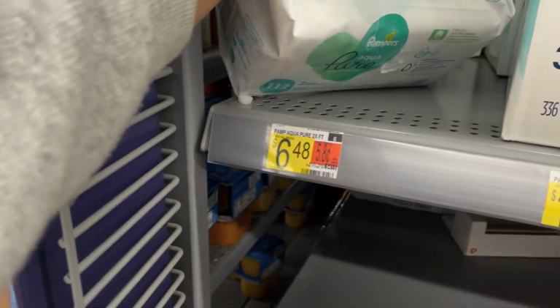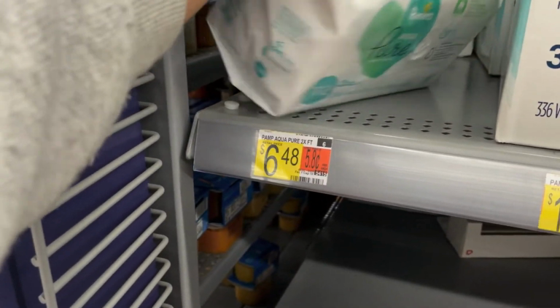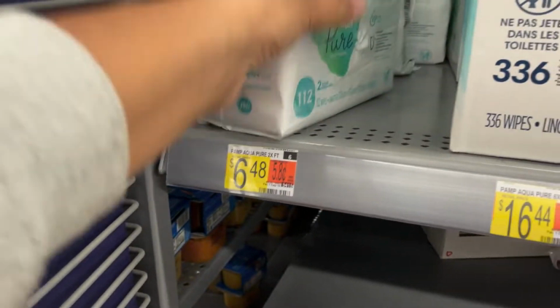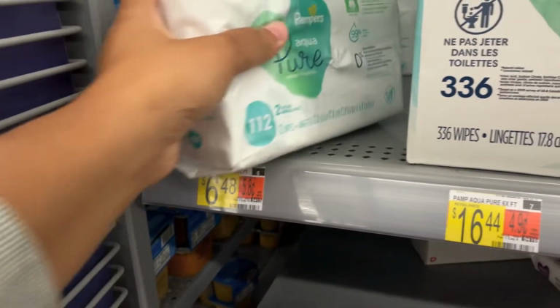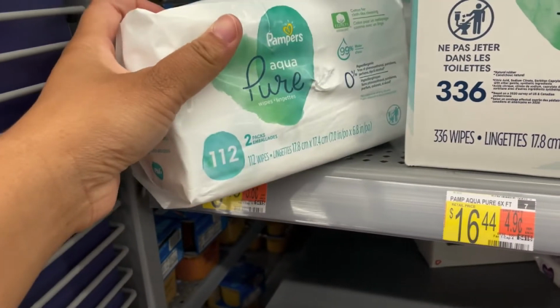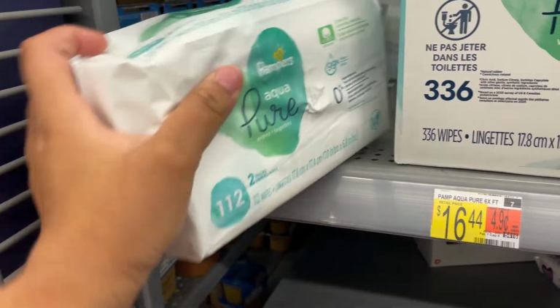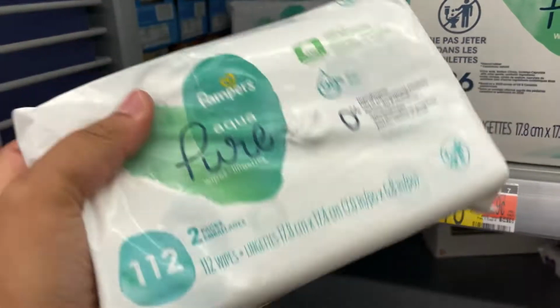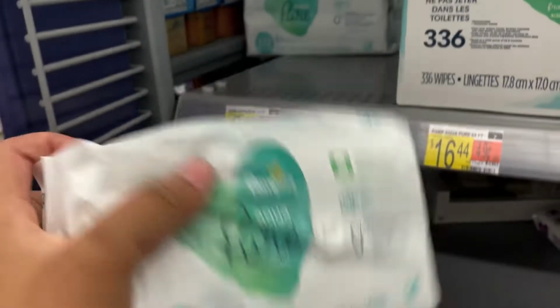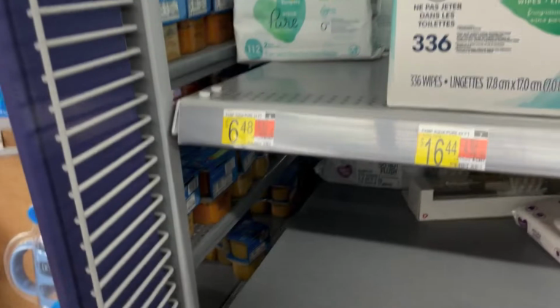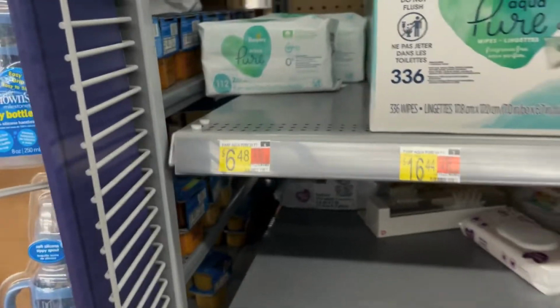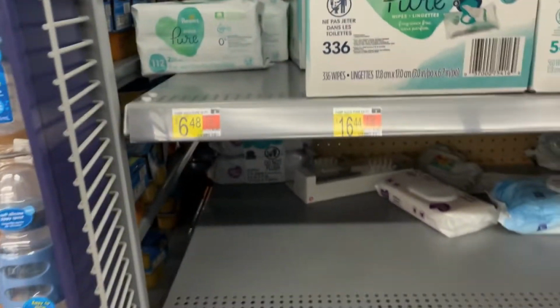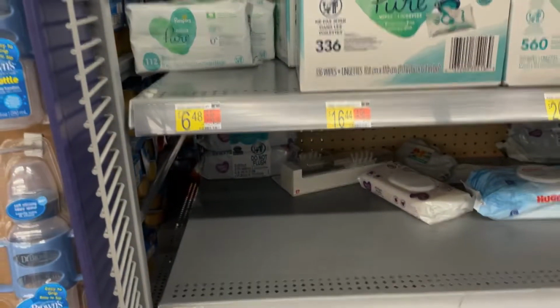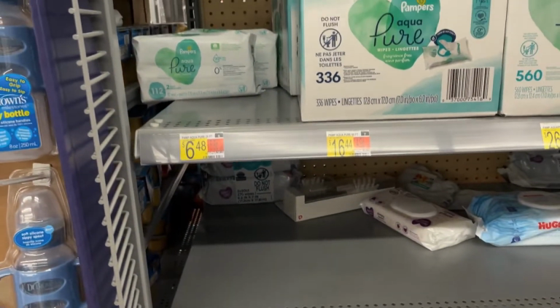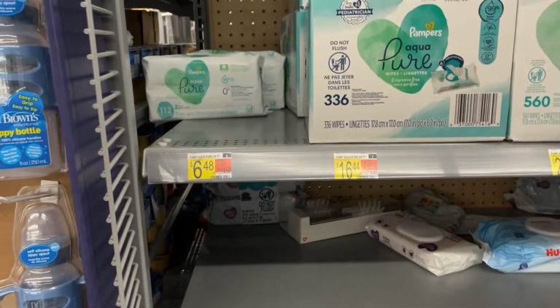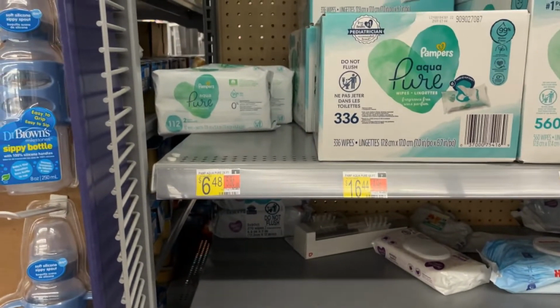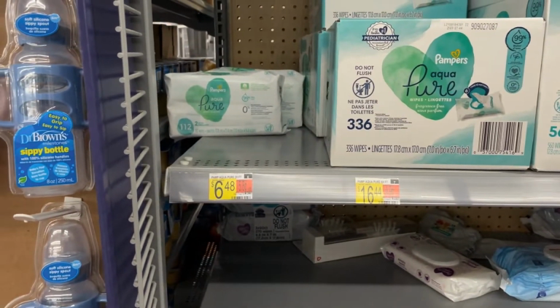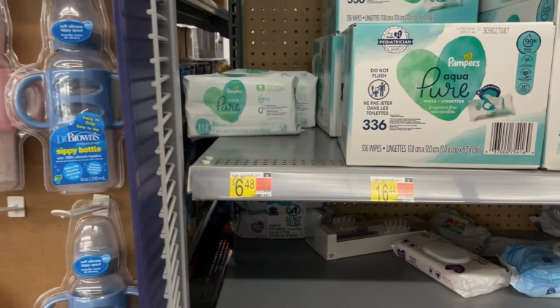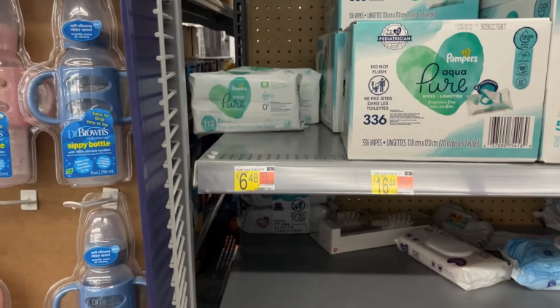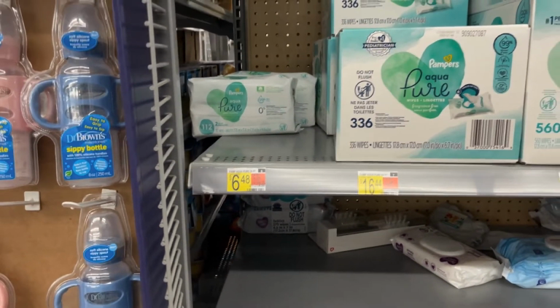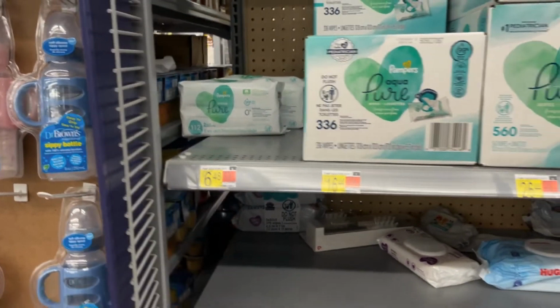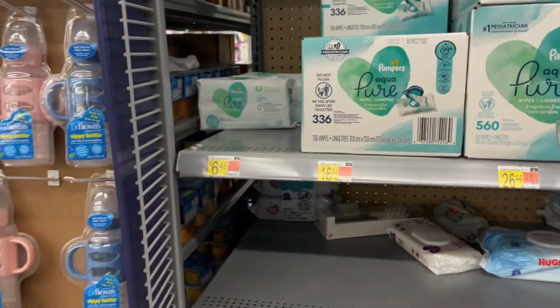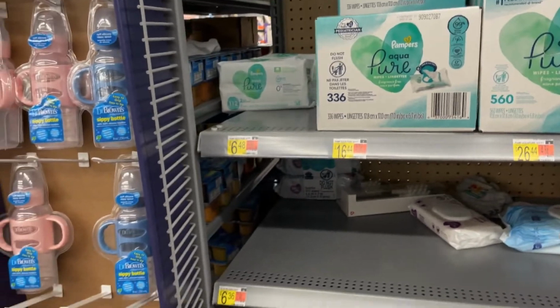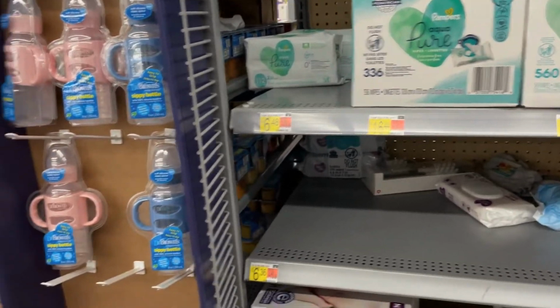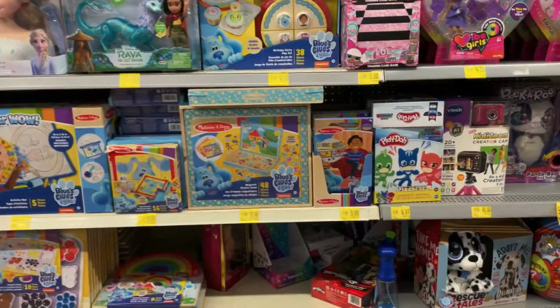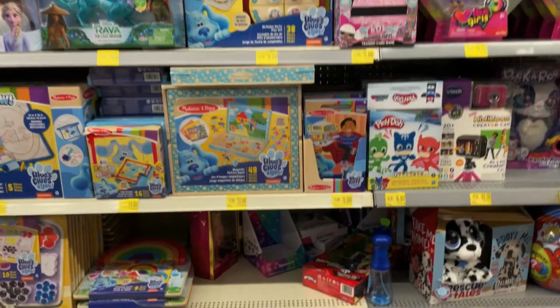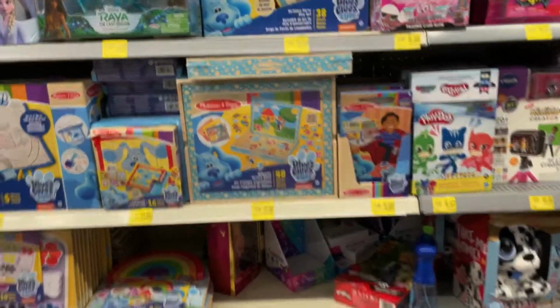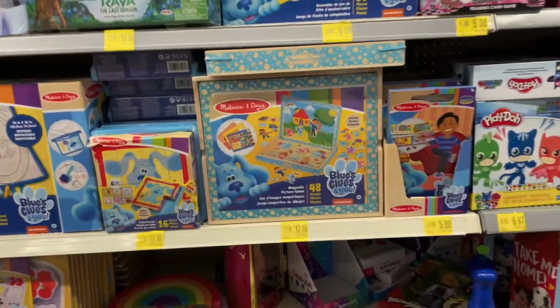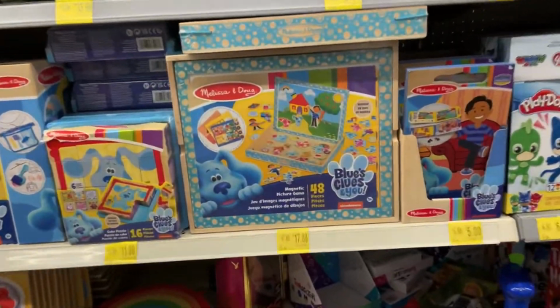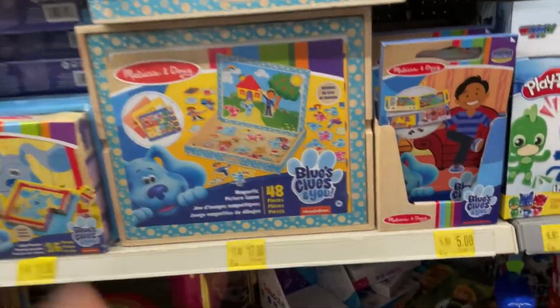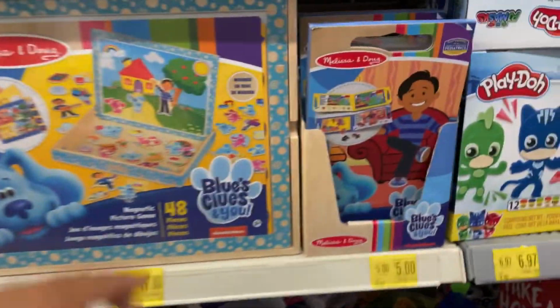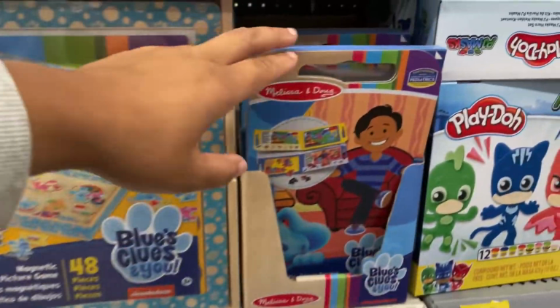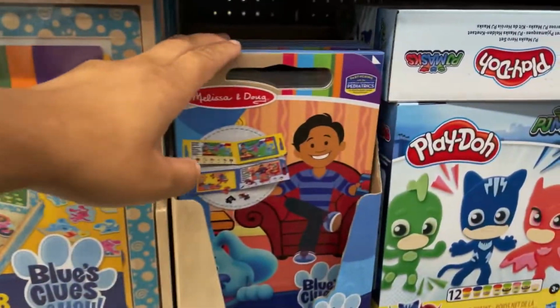These wipes are $6.48 — there are 112 wipes and they come in two packs, so I'm grabbing one of those. I'm also going to Kroger because I have a deal where you buy diapers and get wipes free, so I'll do that as well.